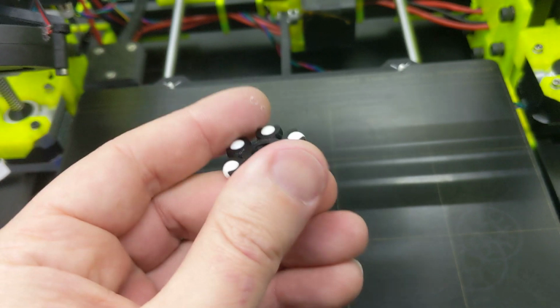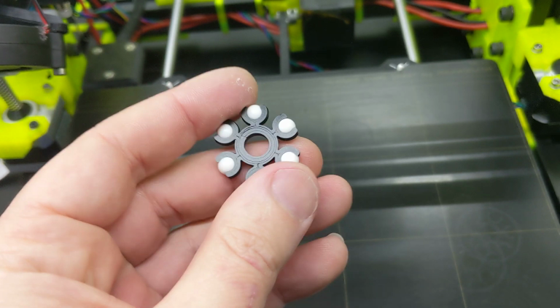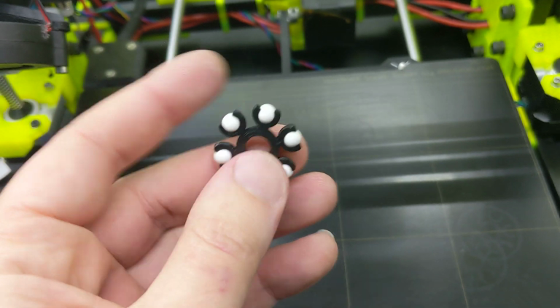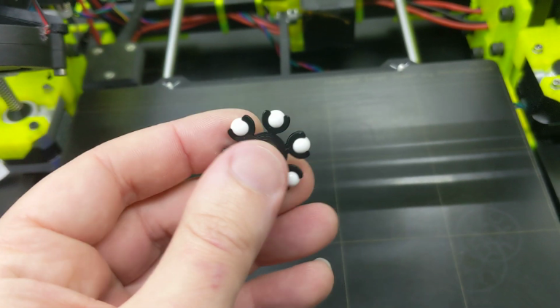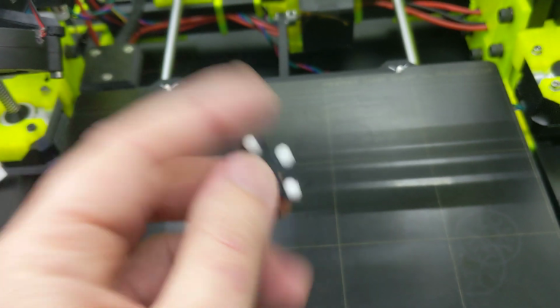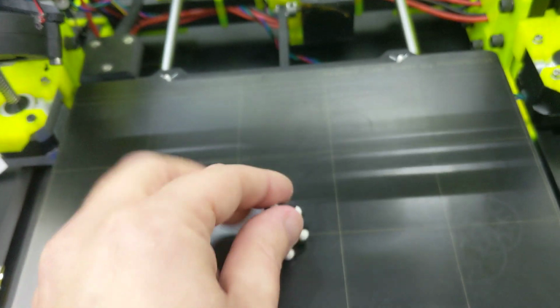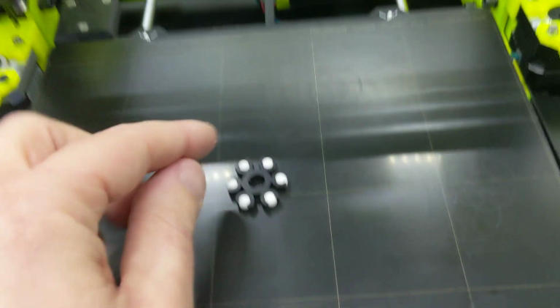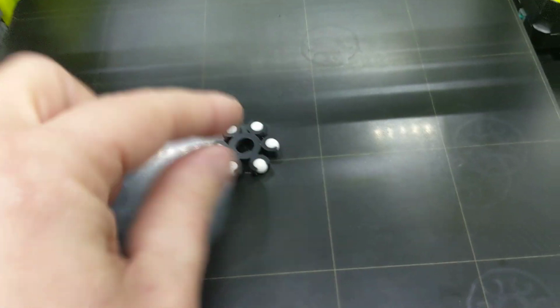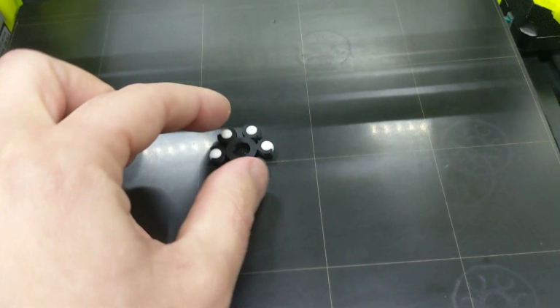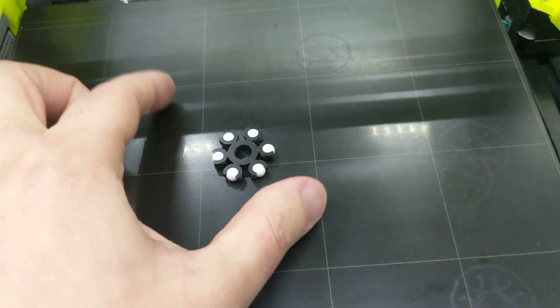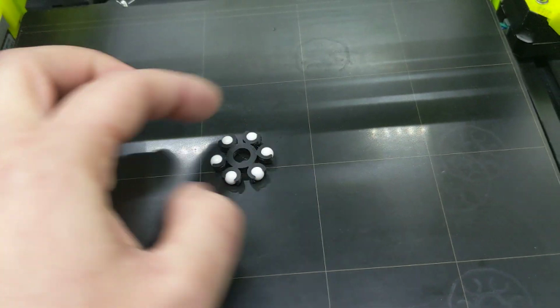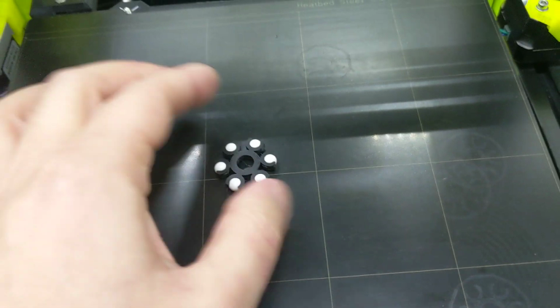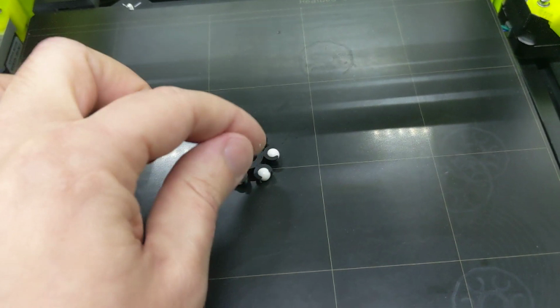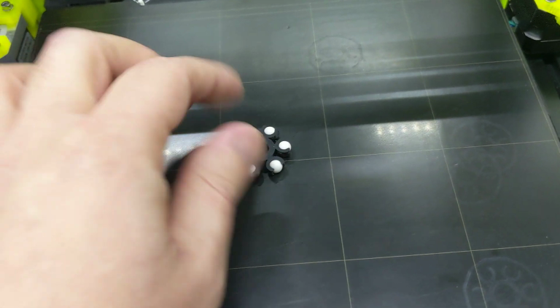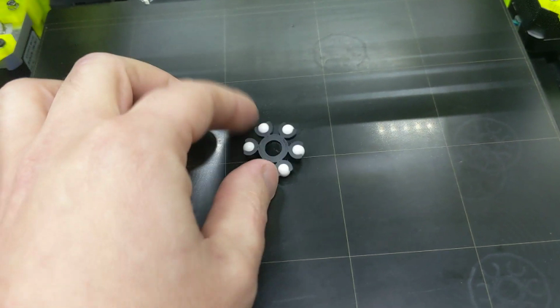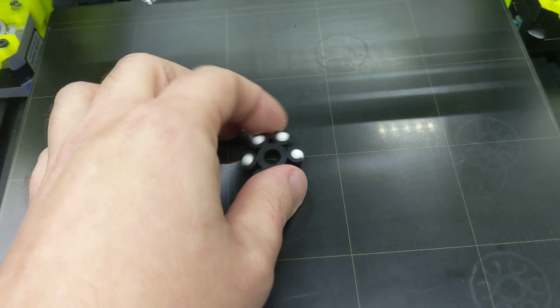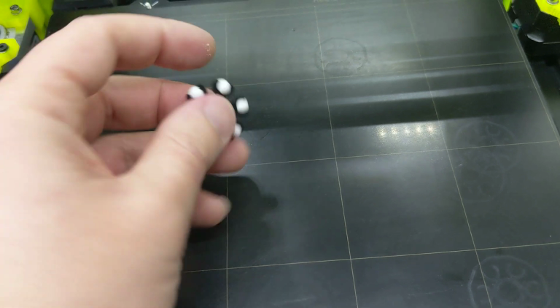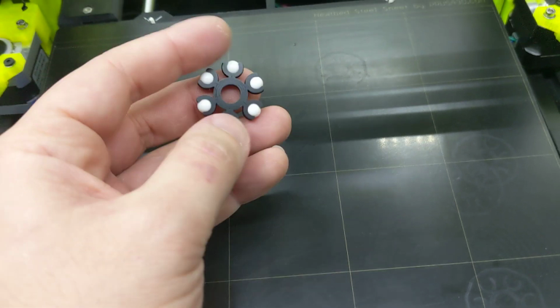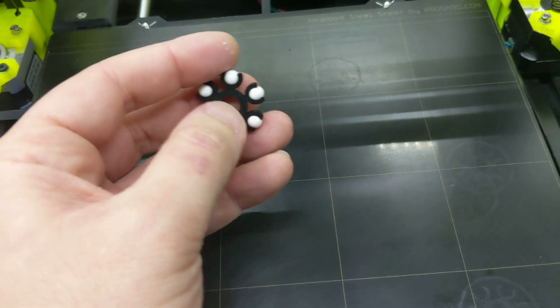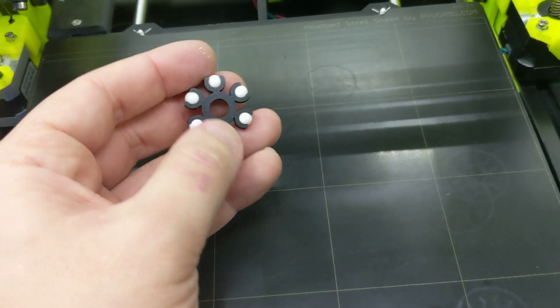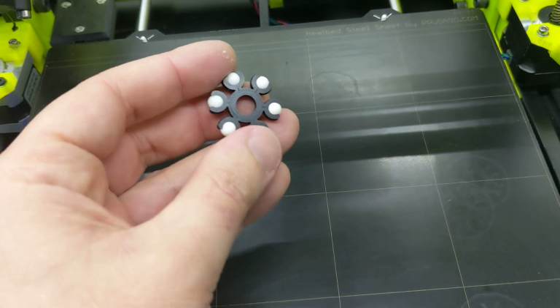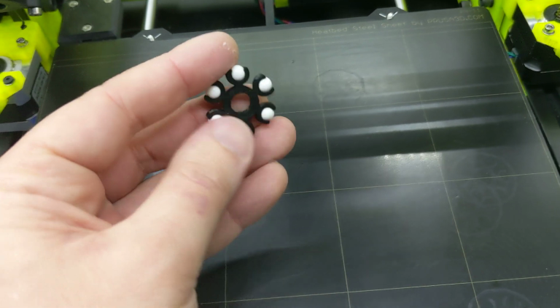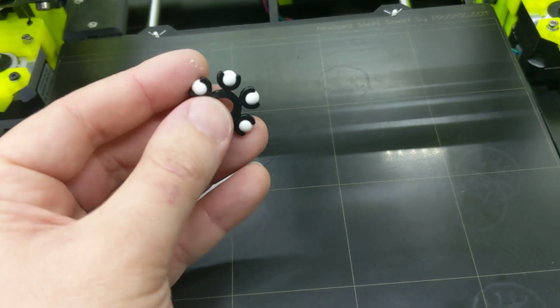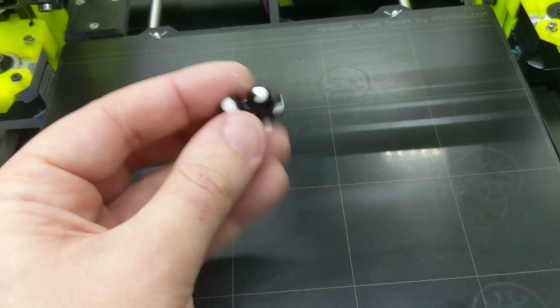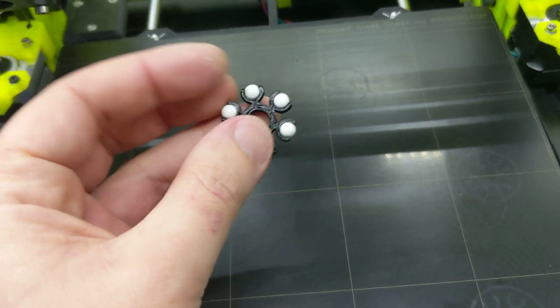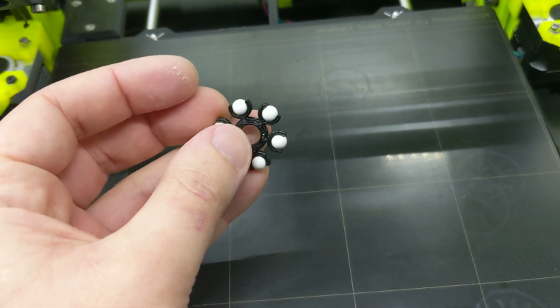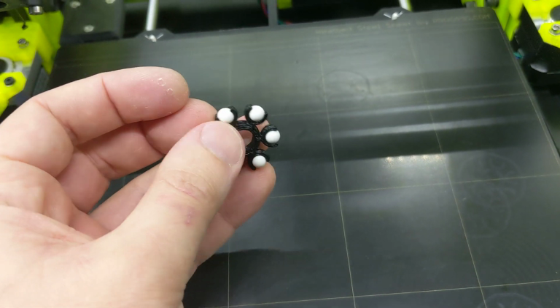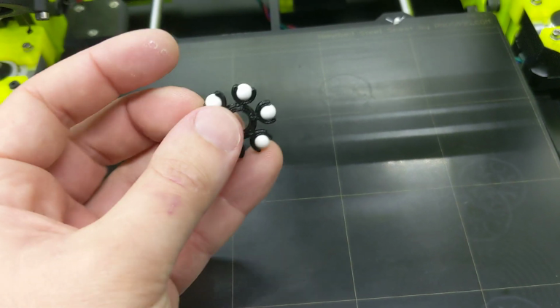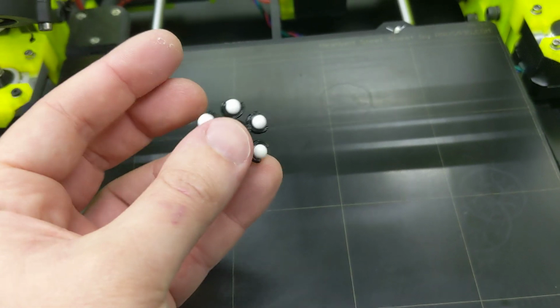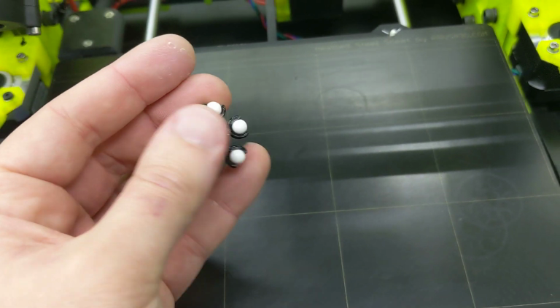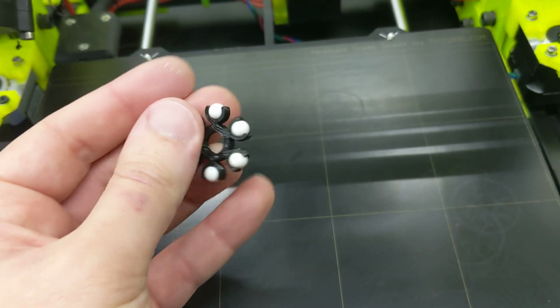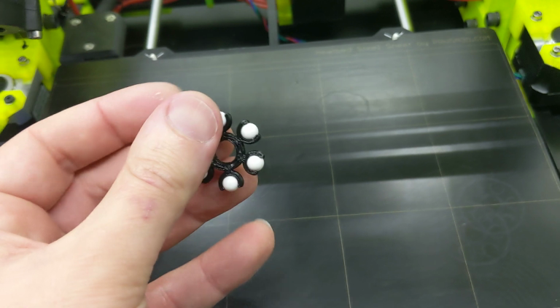I've got to come up with a good name for it. But it will generate these as big or as small as you want, with whatever tolerances and inner shaft diameter that you desire. I'll be sharing that soon.